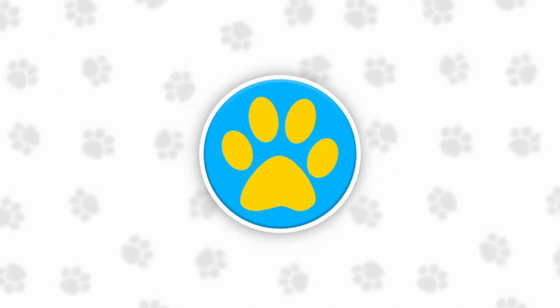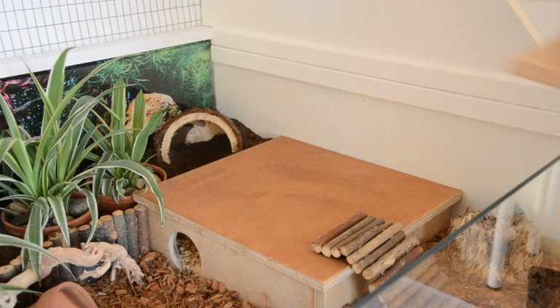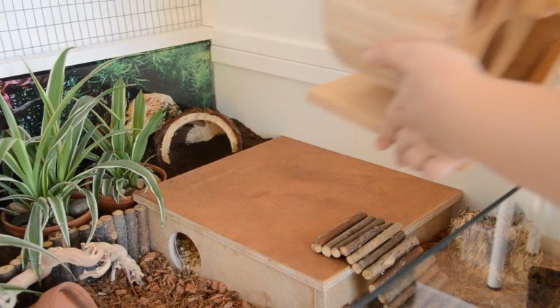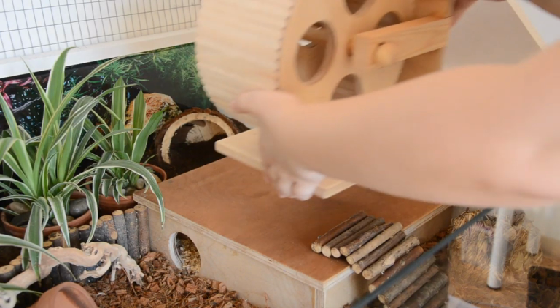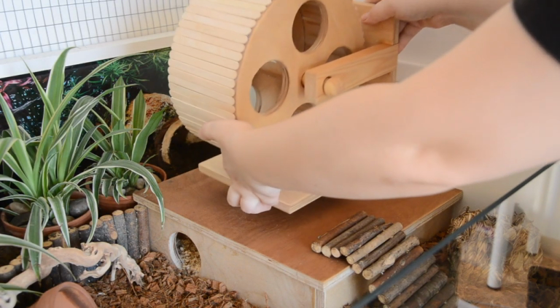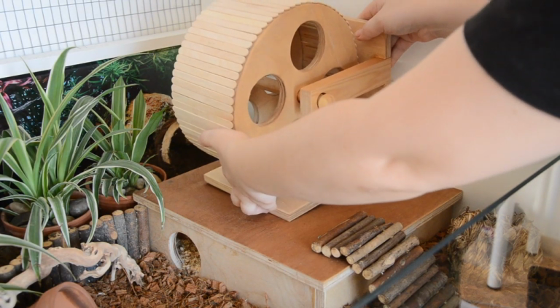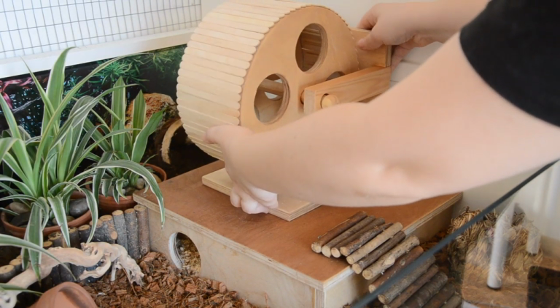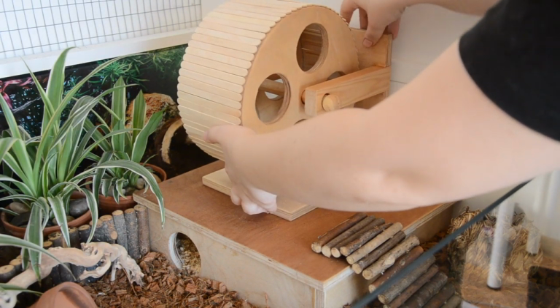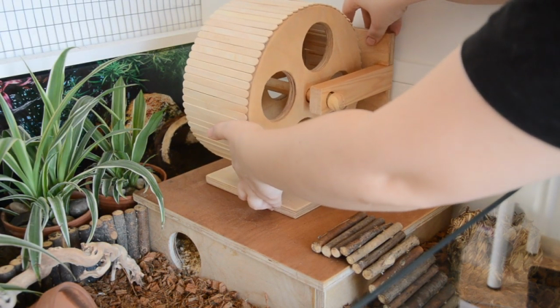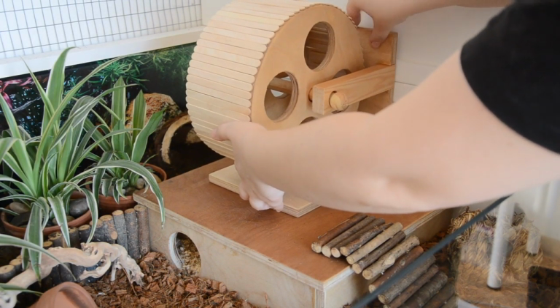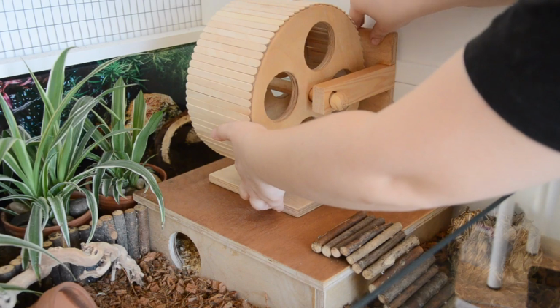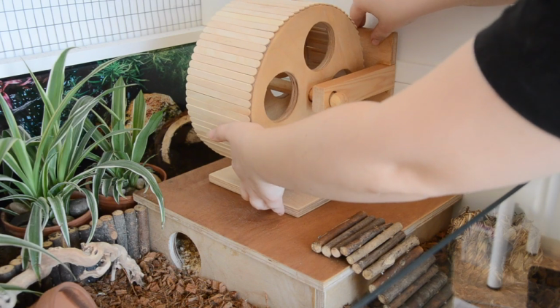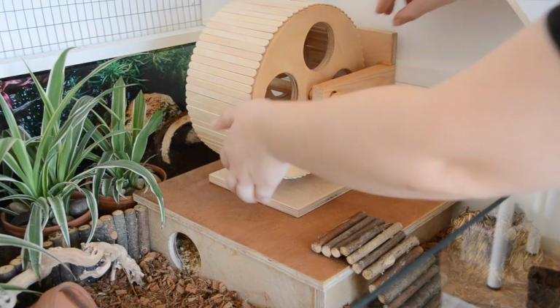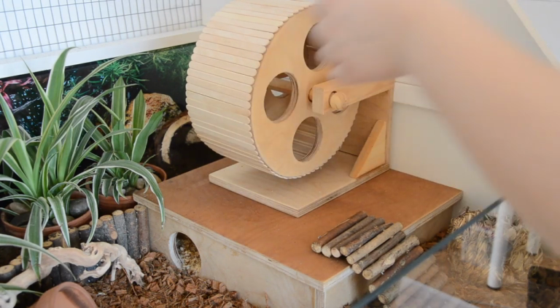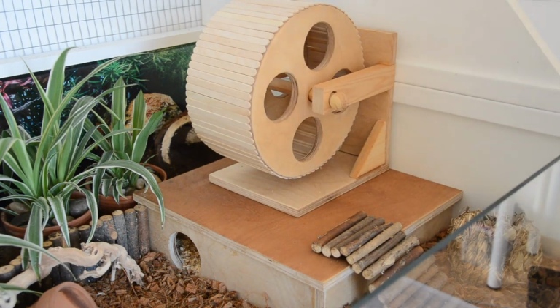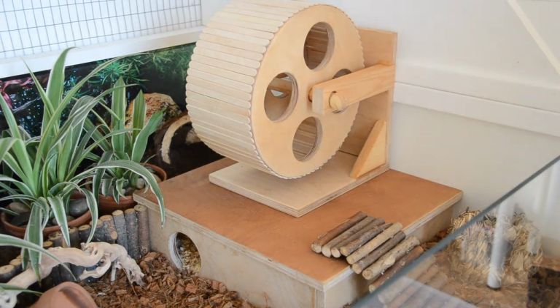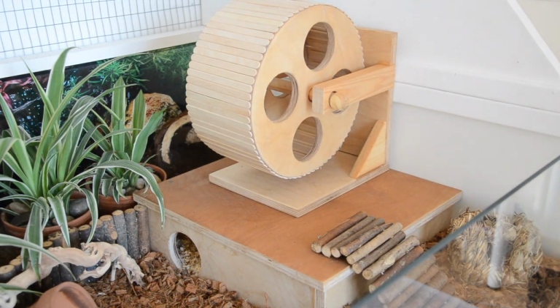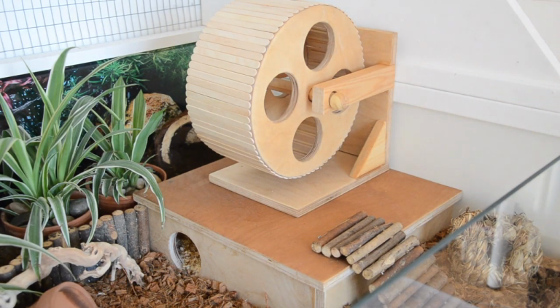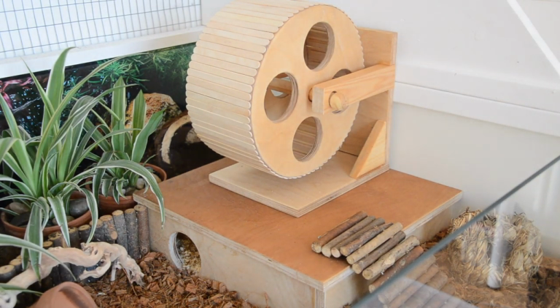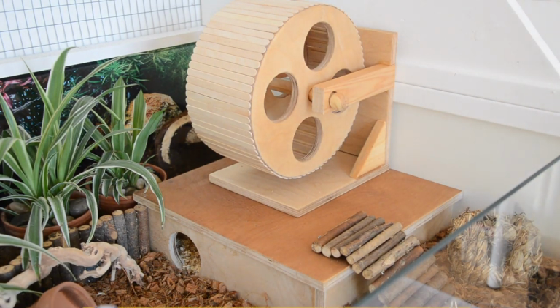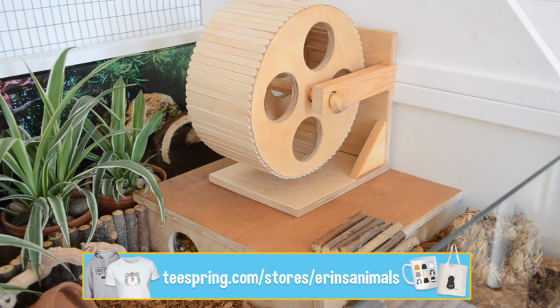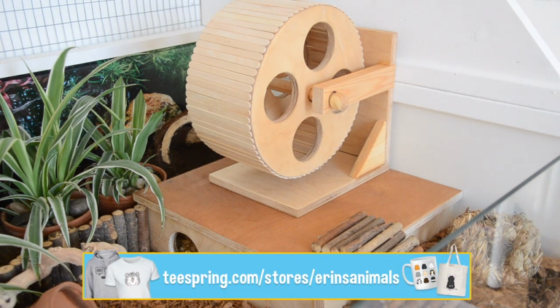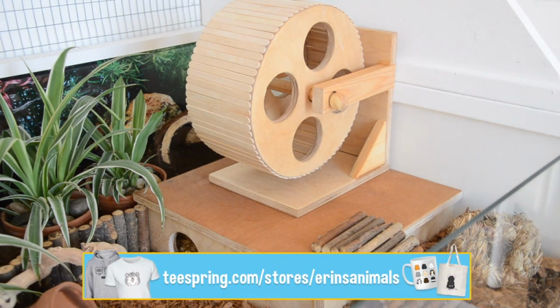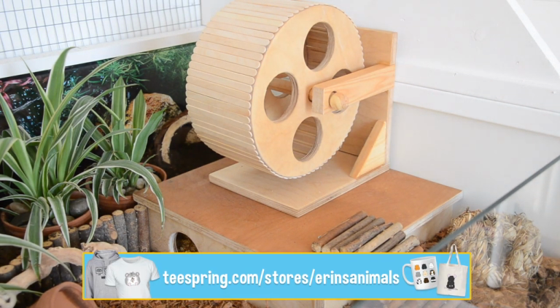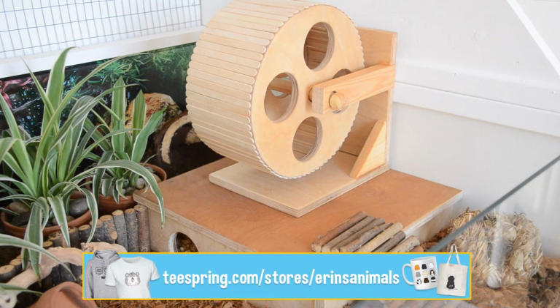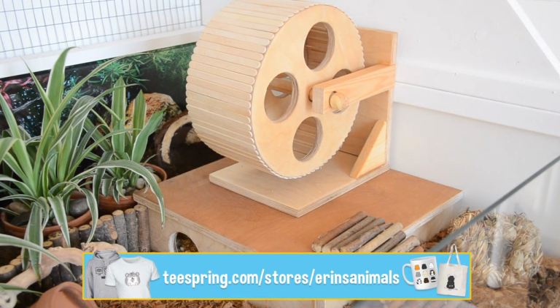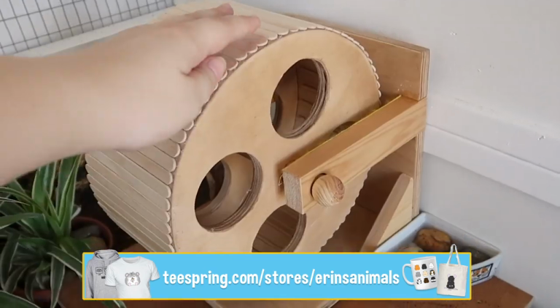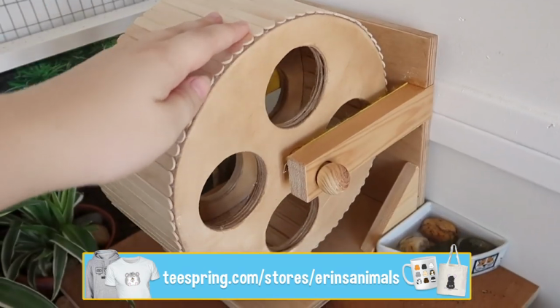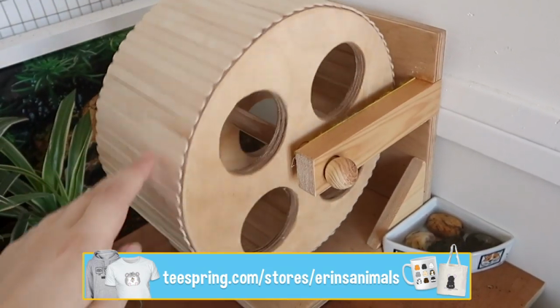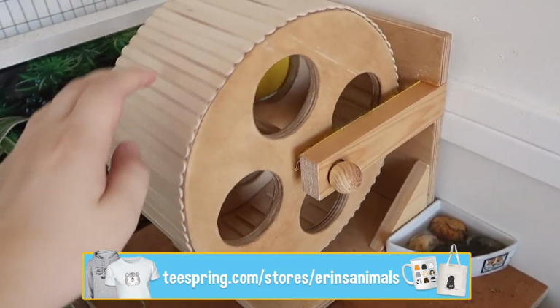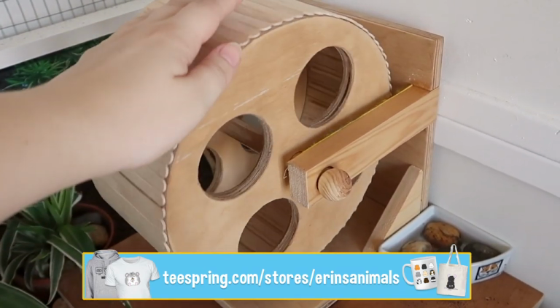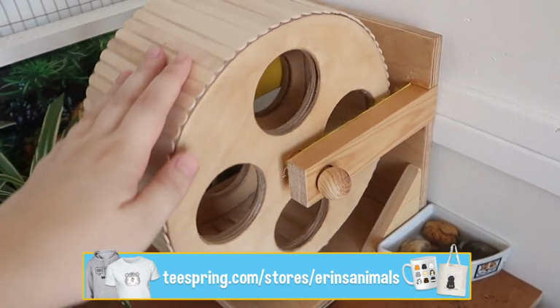Hey guys, it's officially the beginning of DIY July and we're going to start this year's series off with the one so many of you have been asking about: the DIY wheel from Nitrogen's Cage.